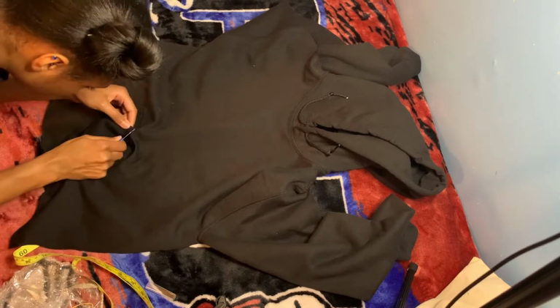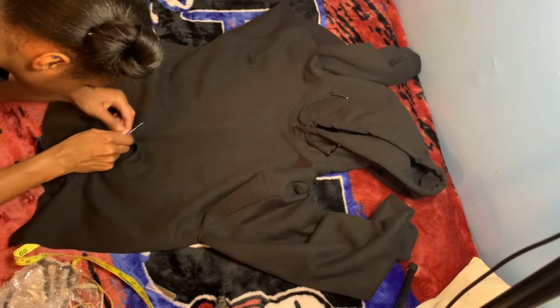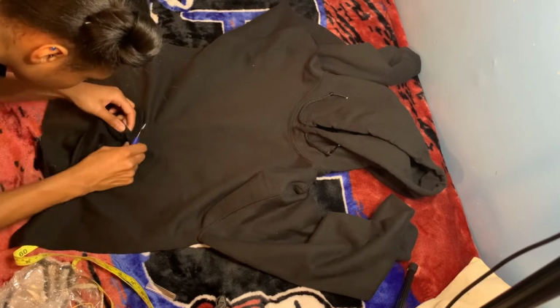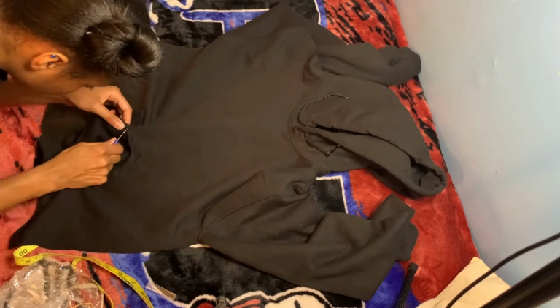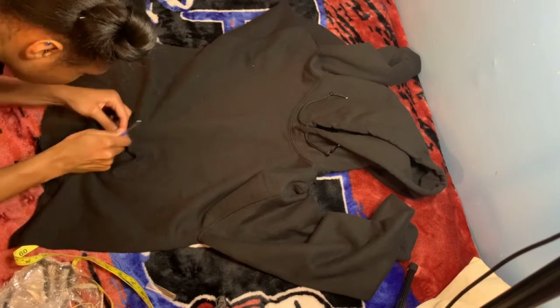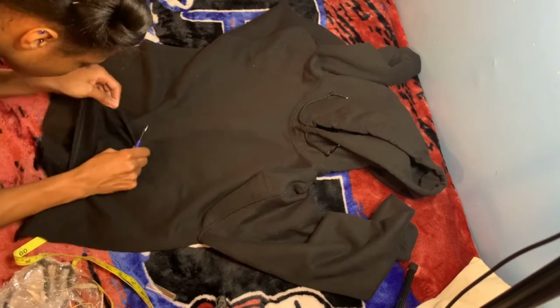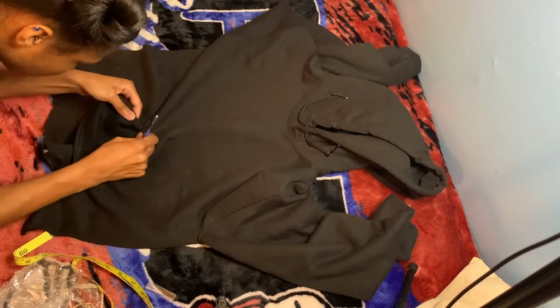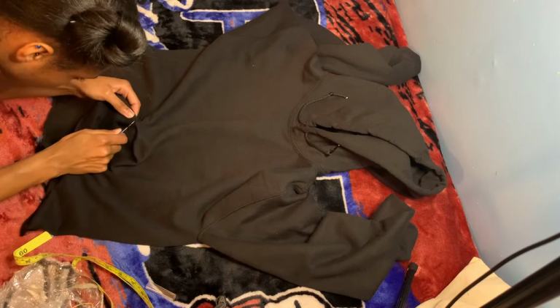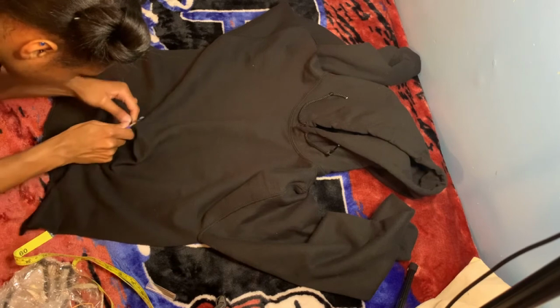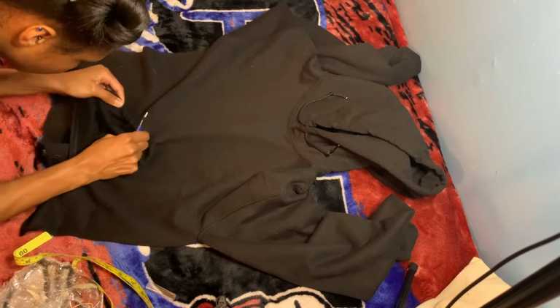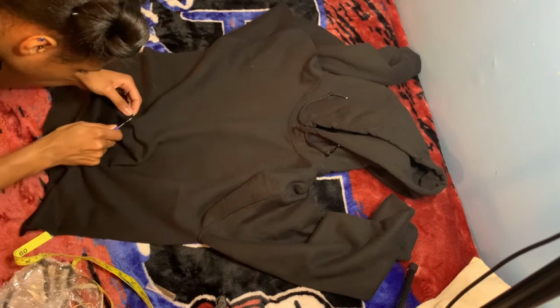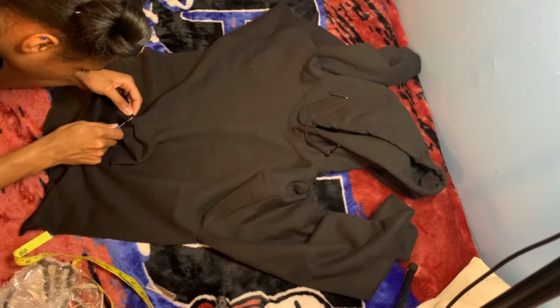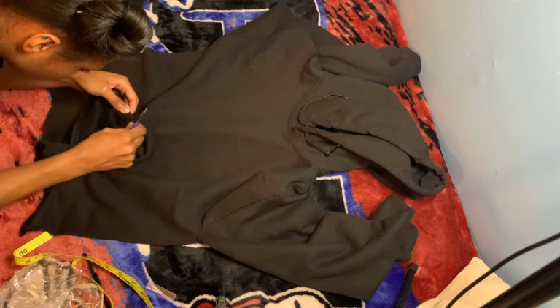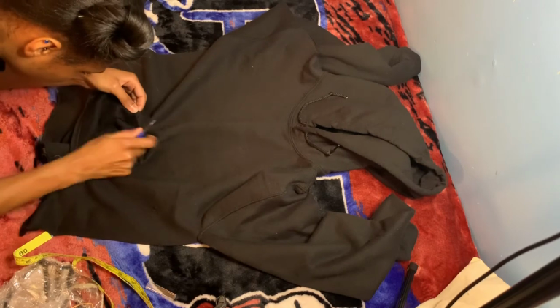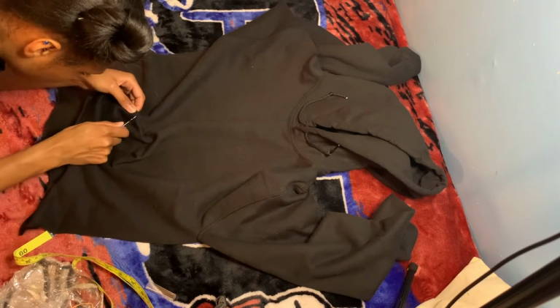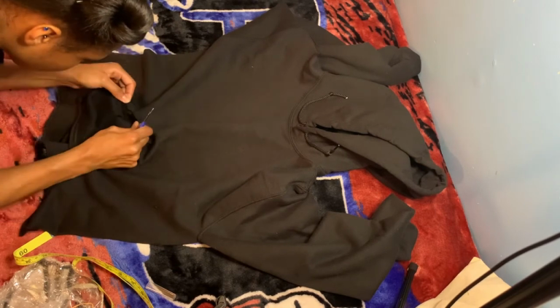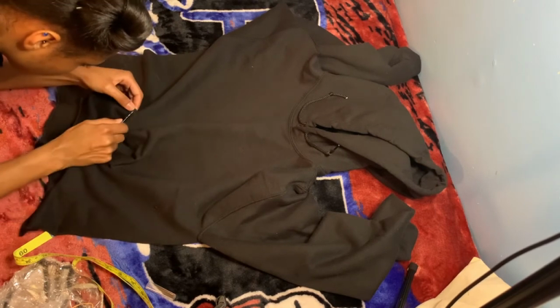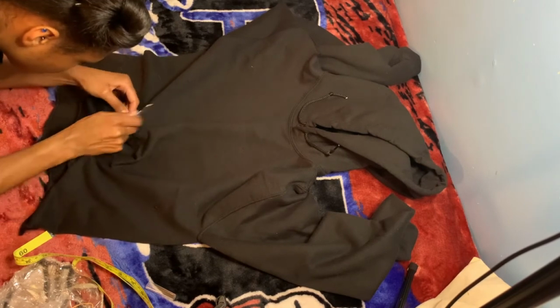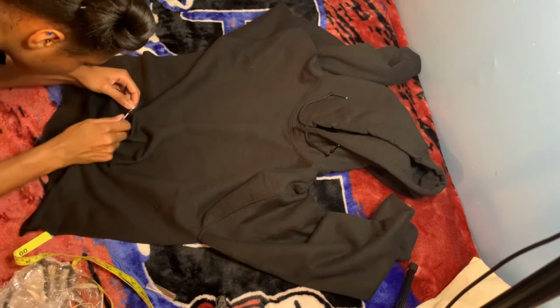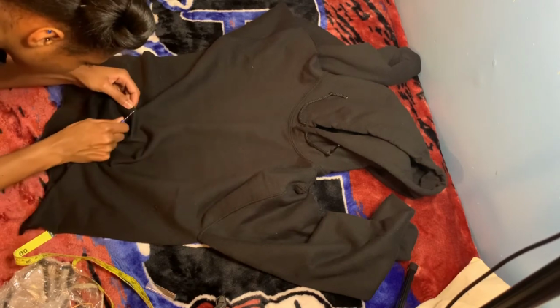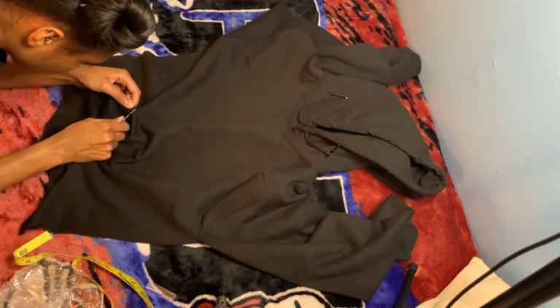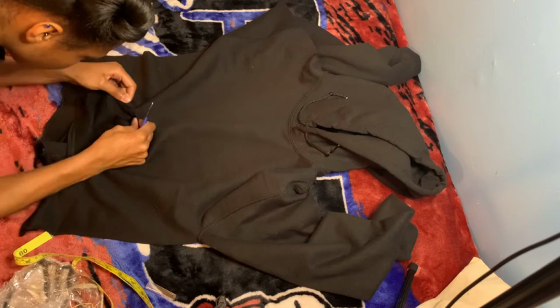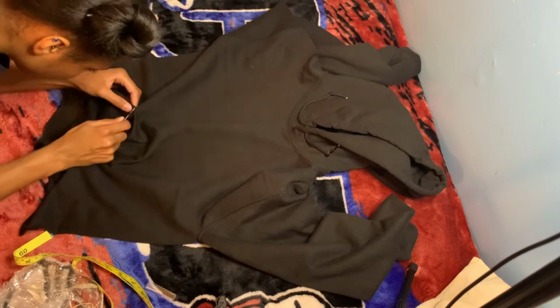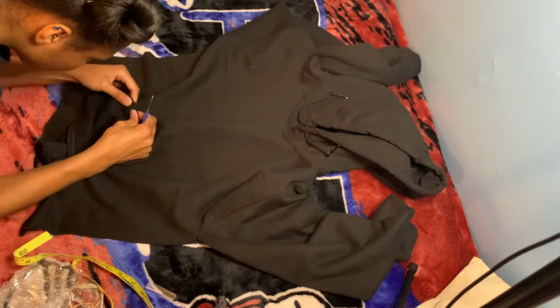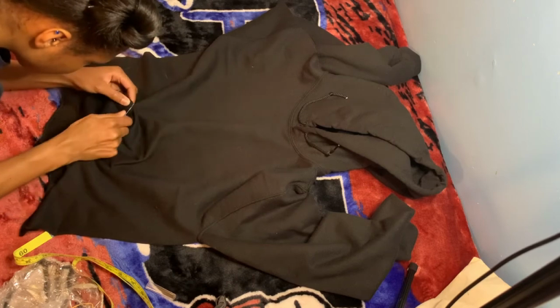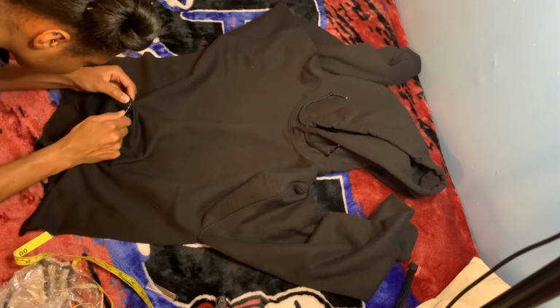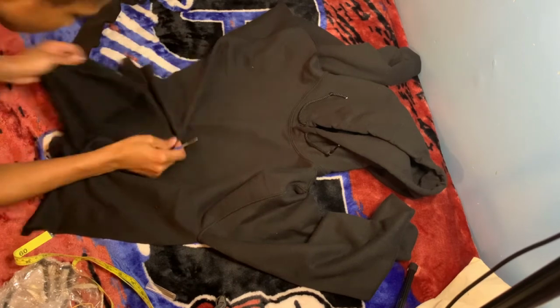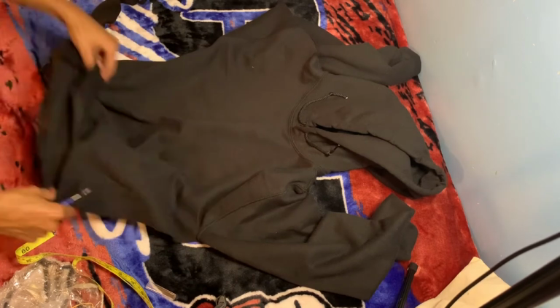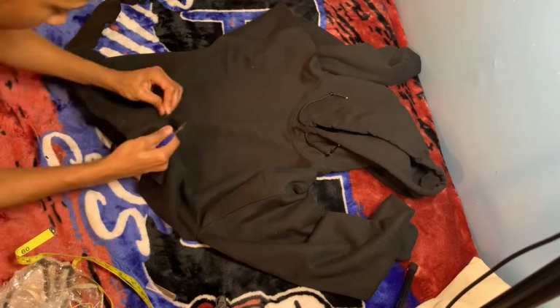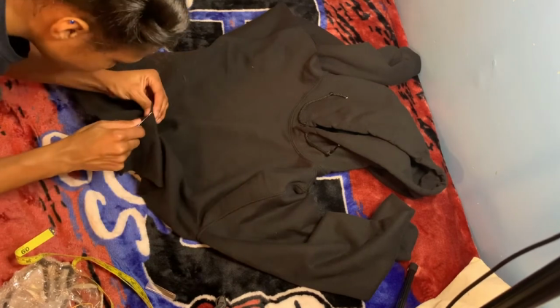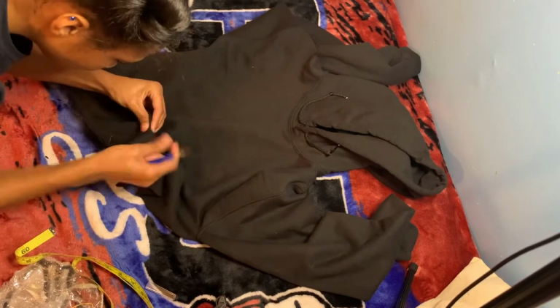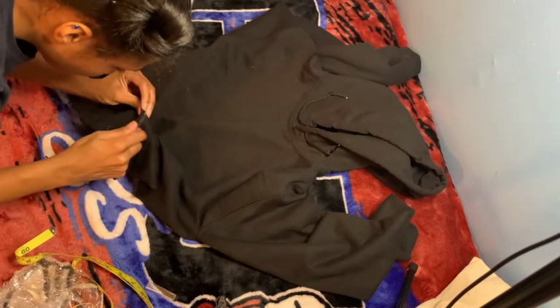So what I'm doing here is taking the seam ripper to take the pocket off, and we're going to reposition it later when I crop the hoodie some more.